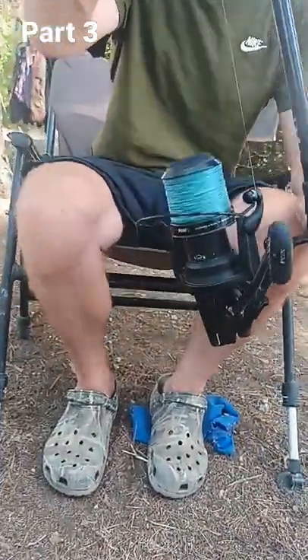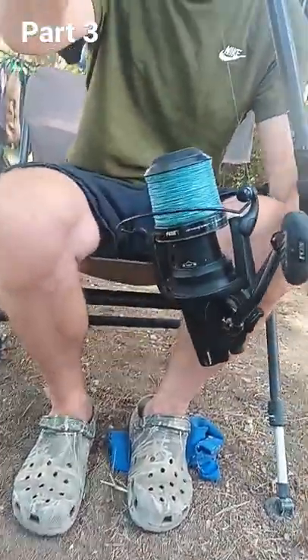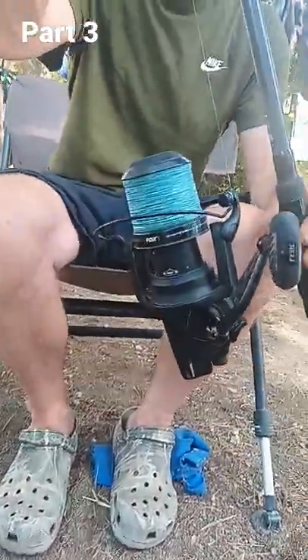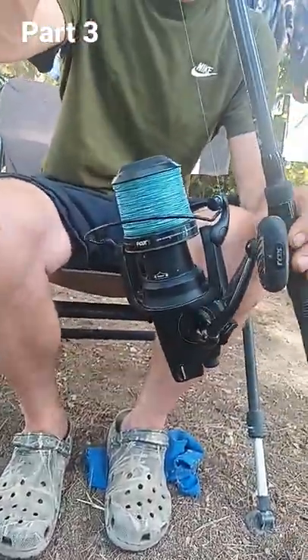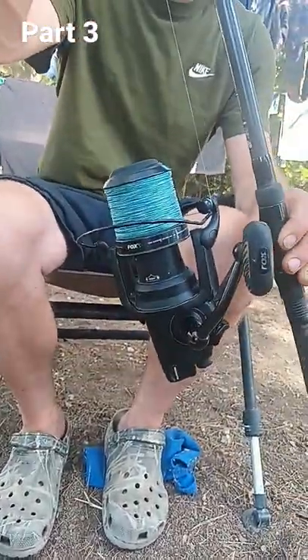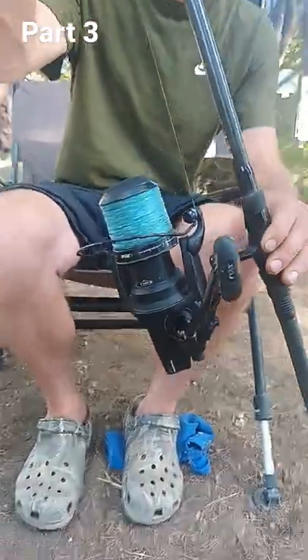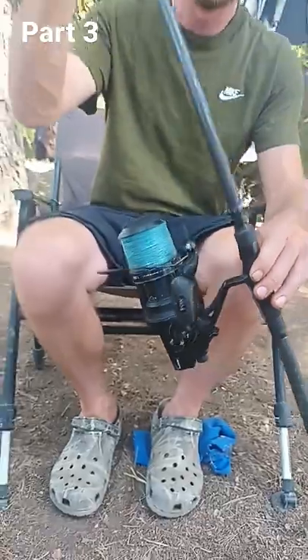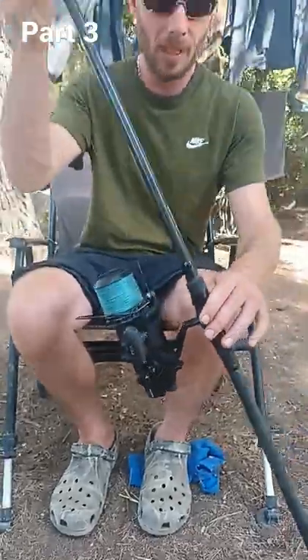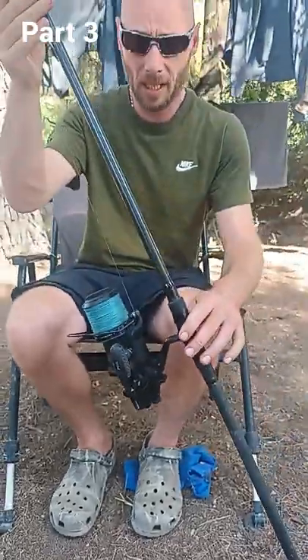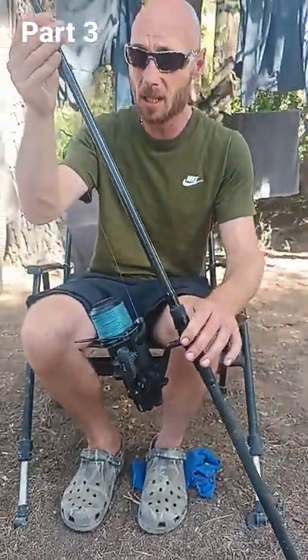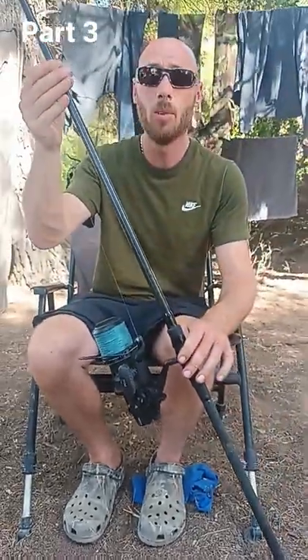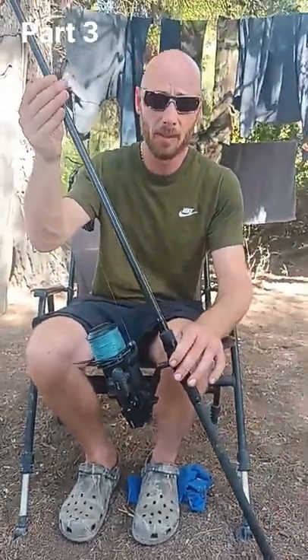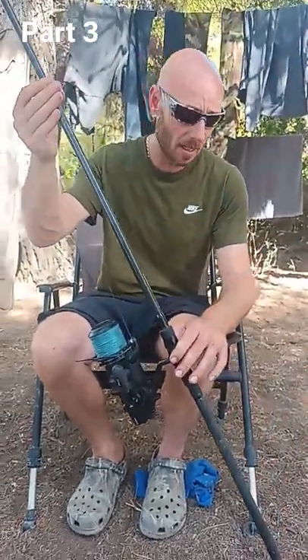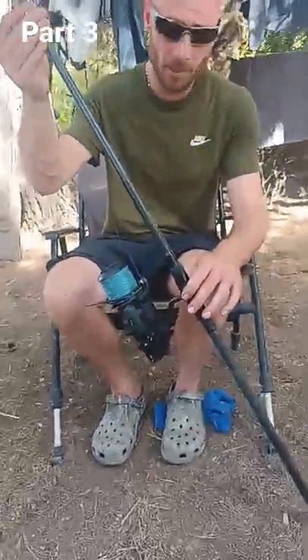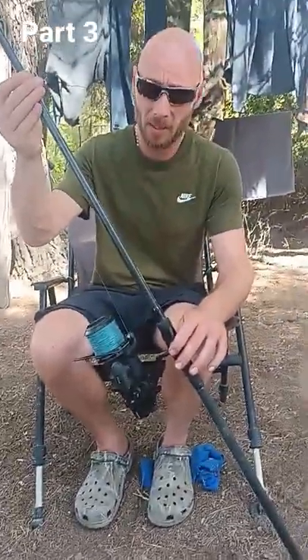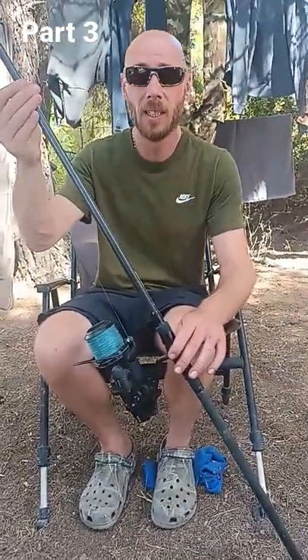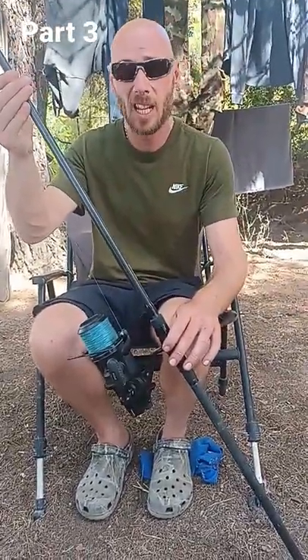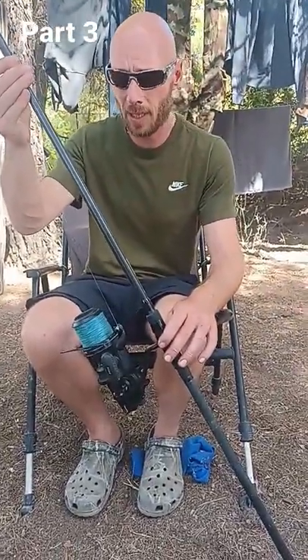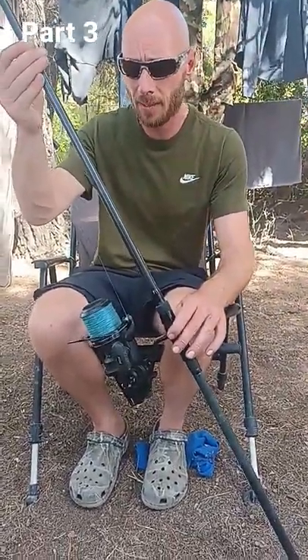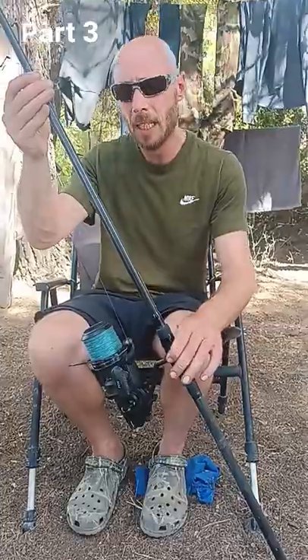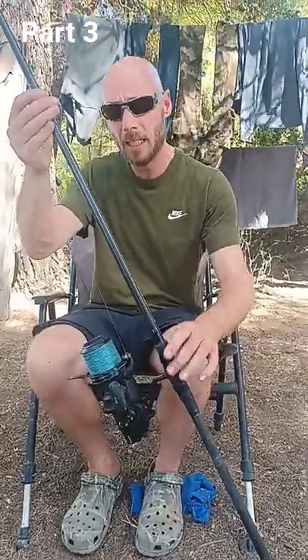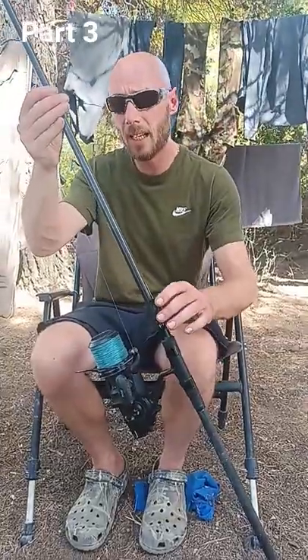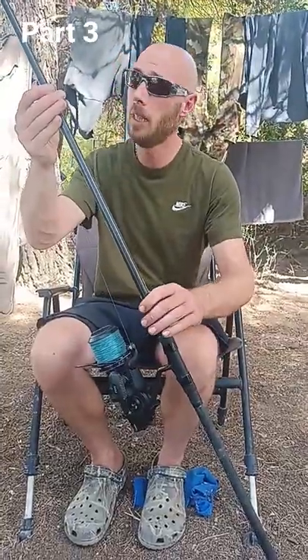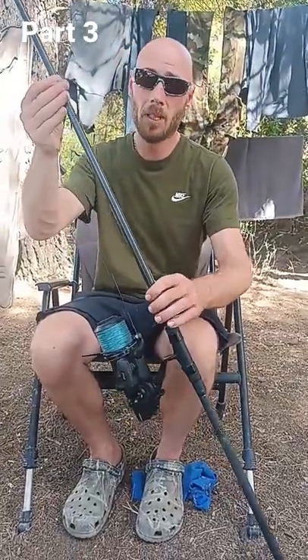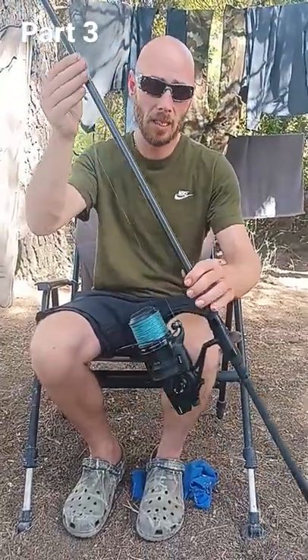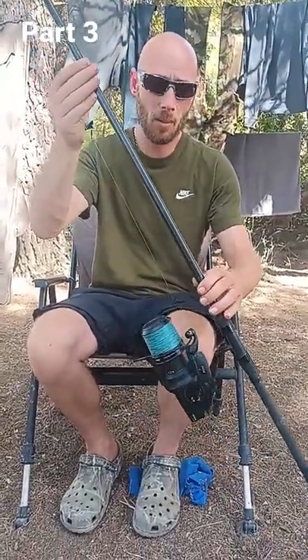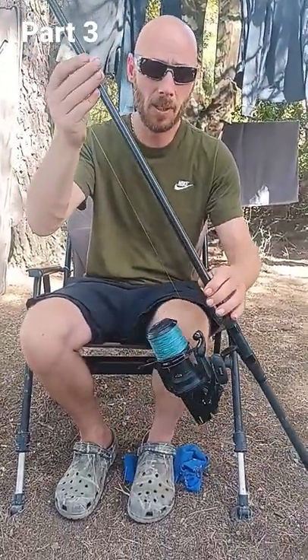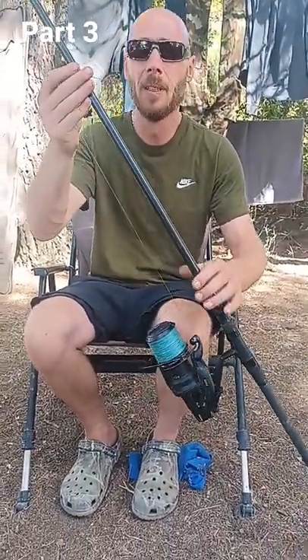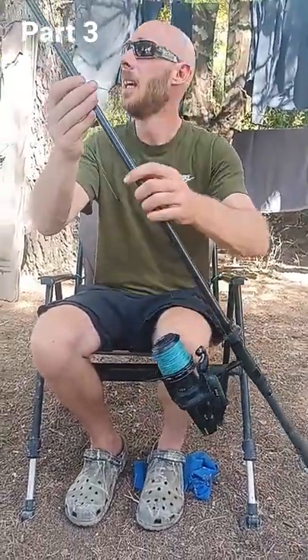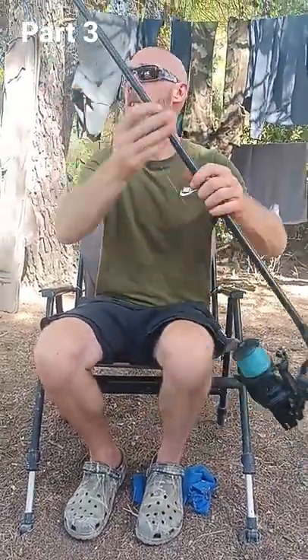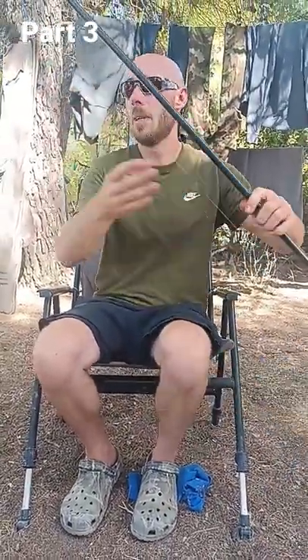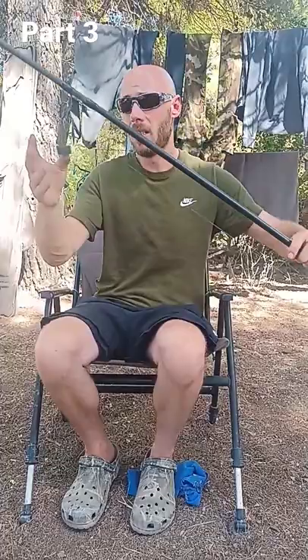I also went and got the Fox 1200 EOS bait runner. I have to say it's a superb reel — it's served me well so far, I really can't complain. It's taken the fight of these lads no problem at all.